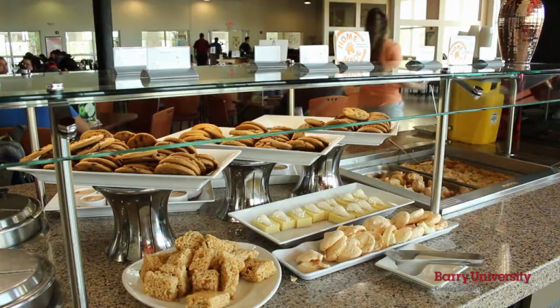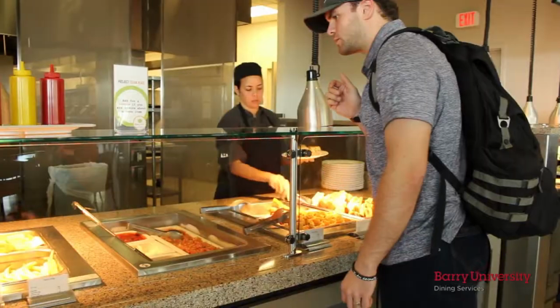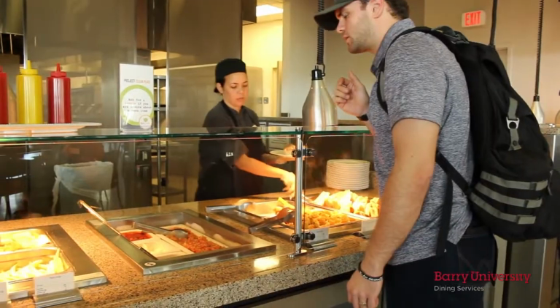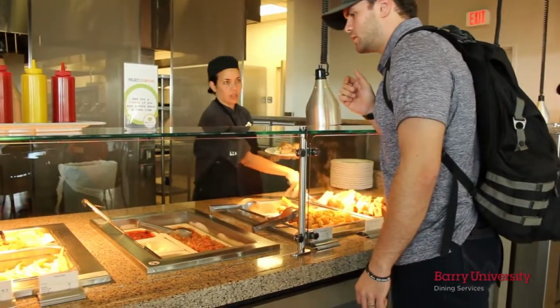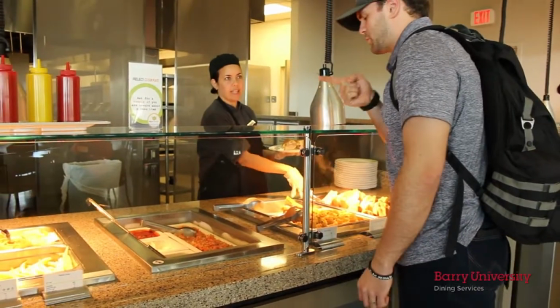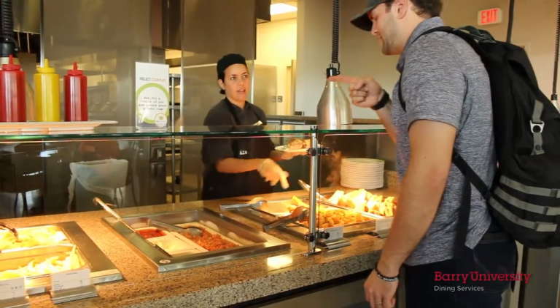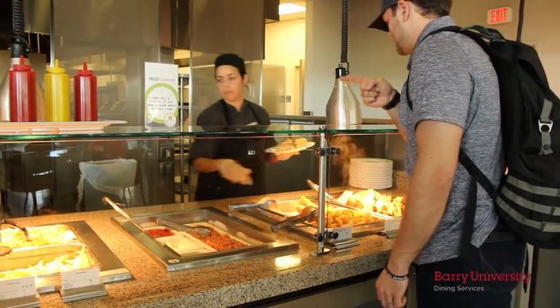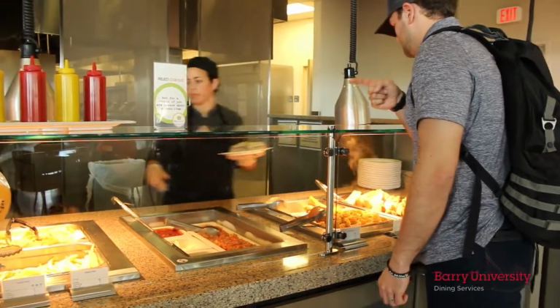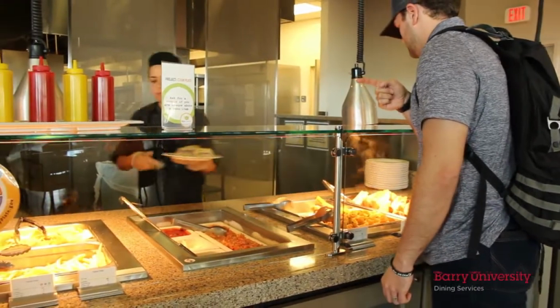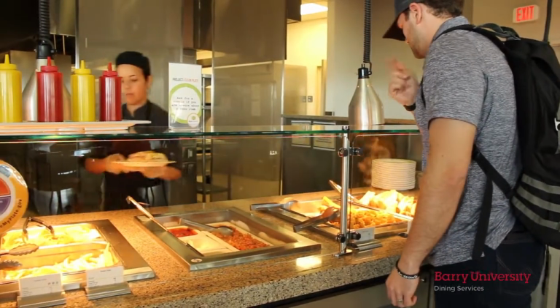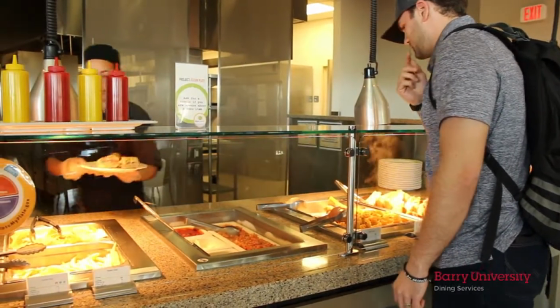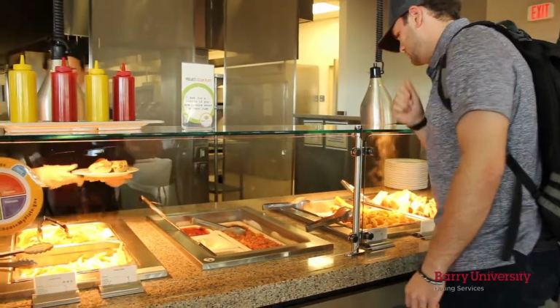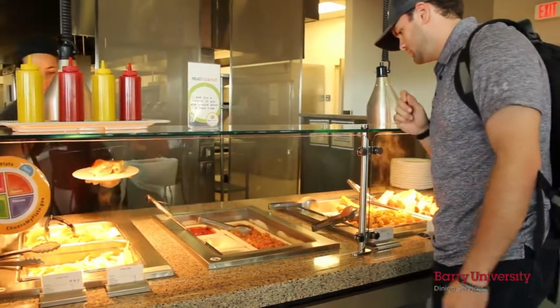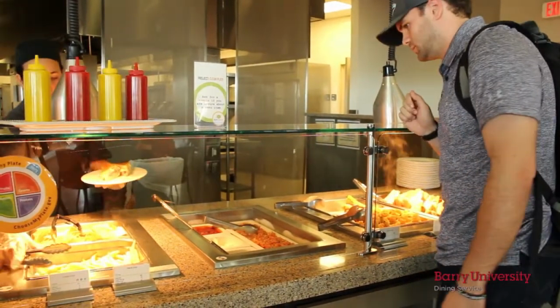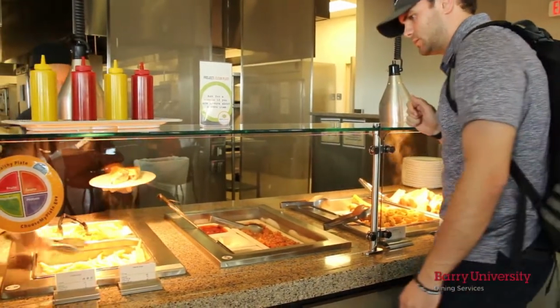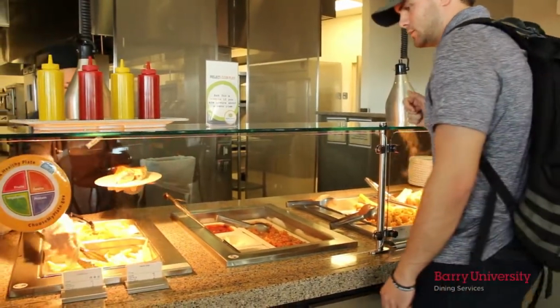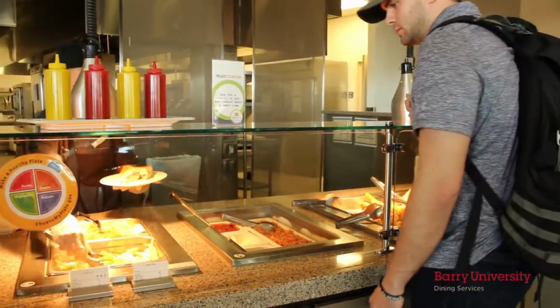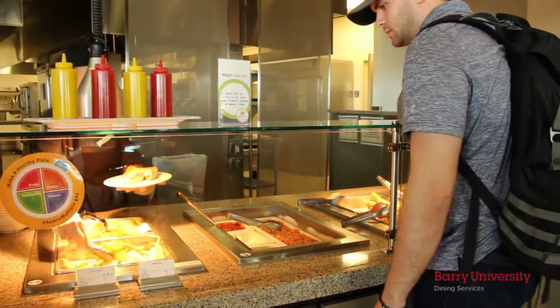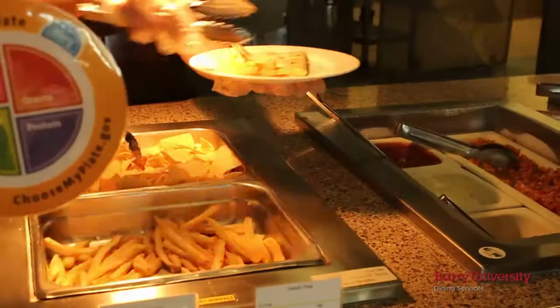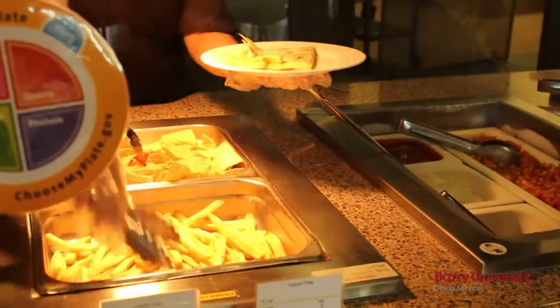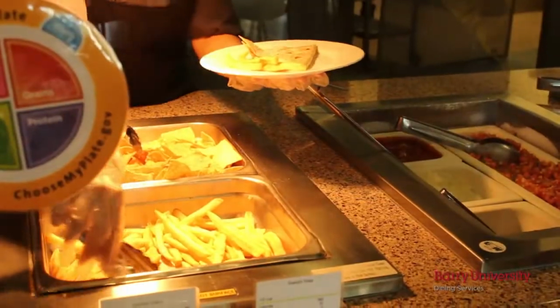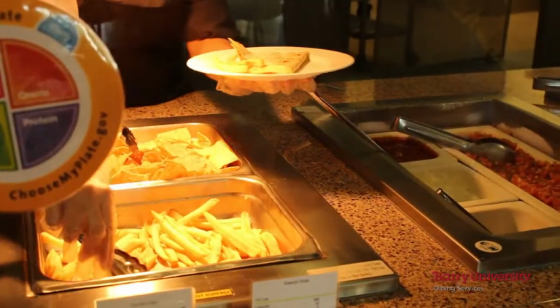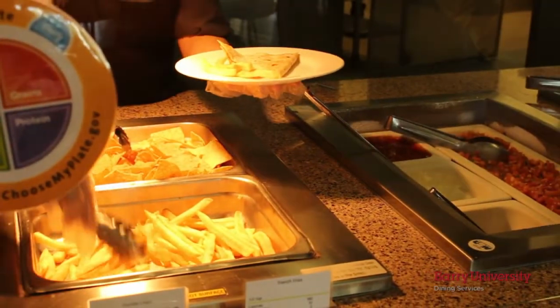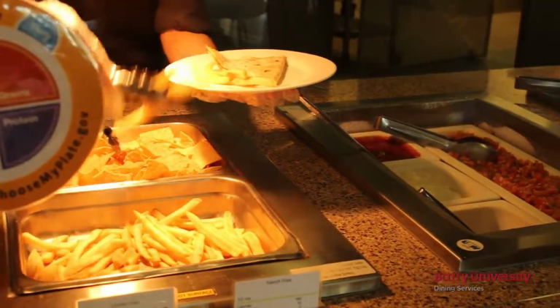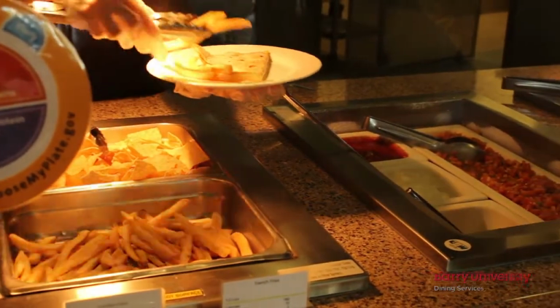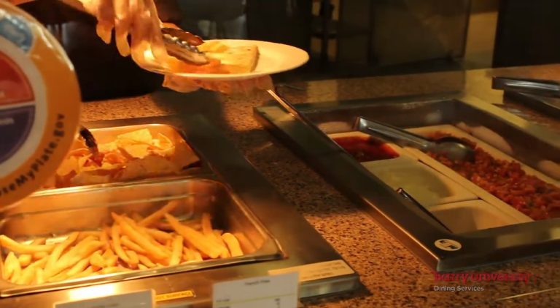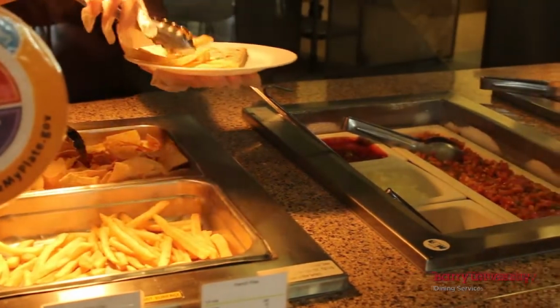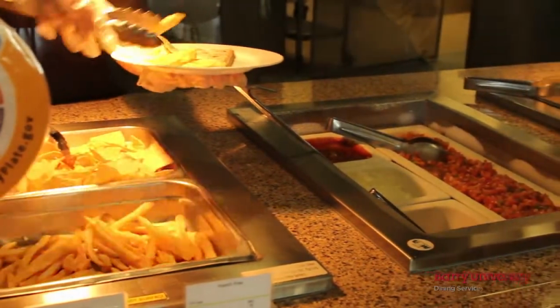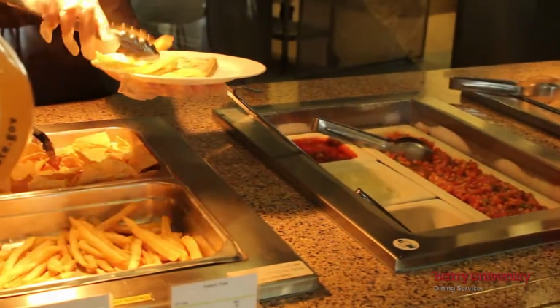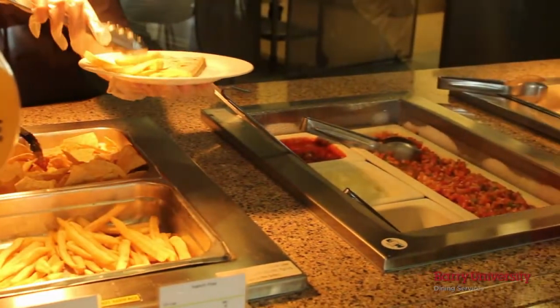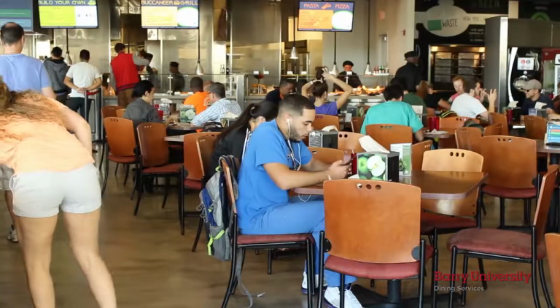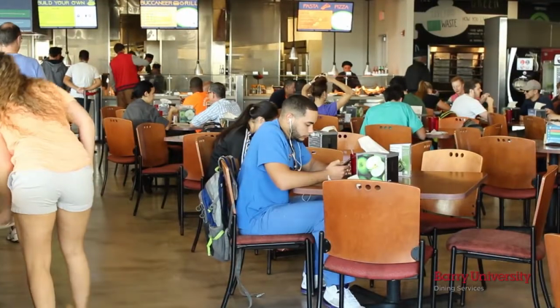Roselle has it all. In here you will find featured menus from around the globe, and may even be surprised with events purely to add excitement to the dining experience.